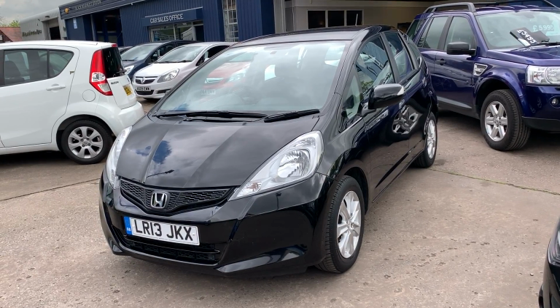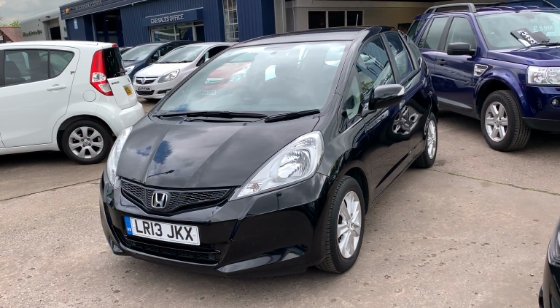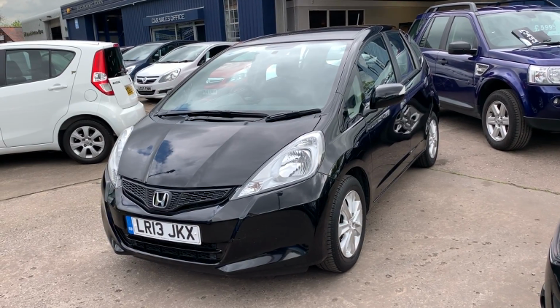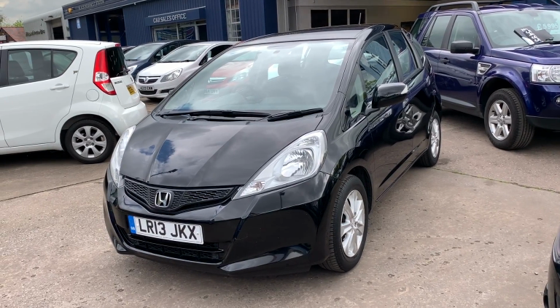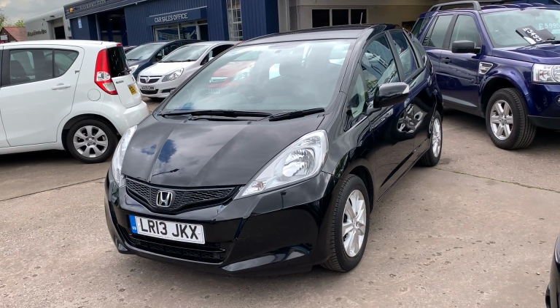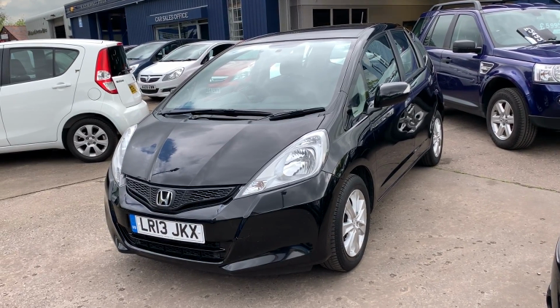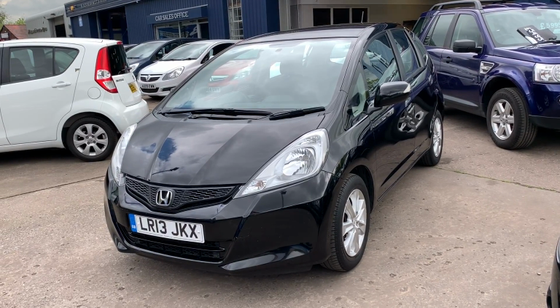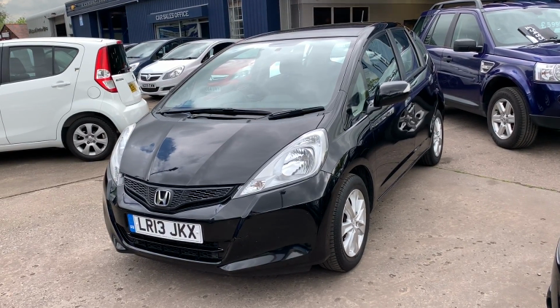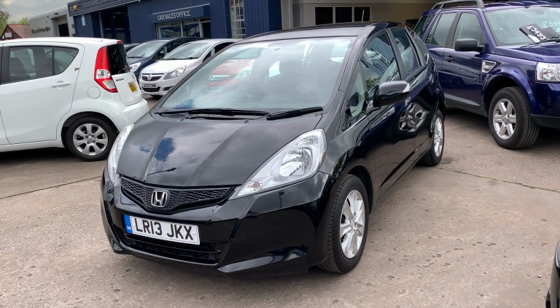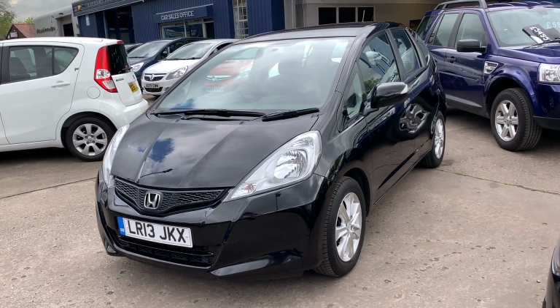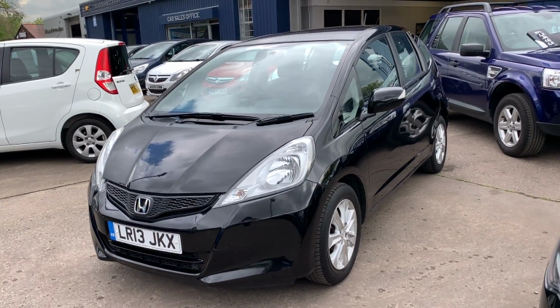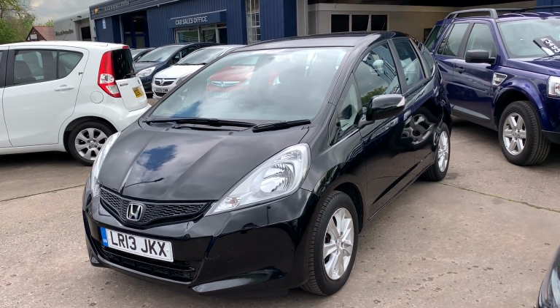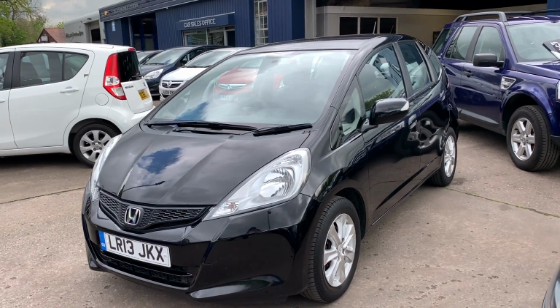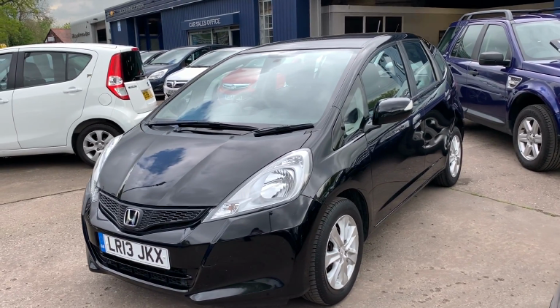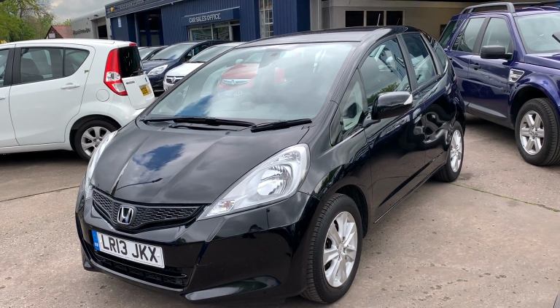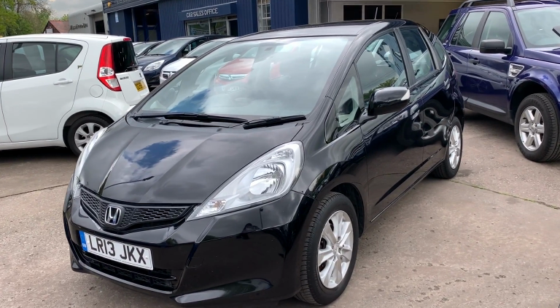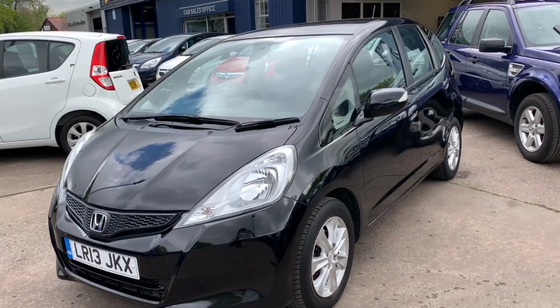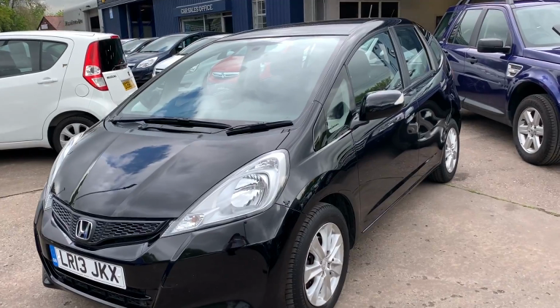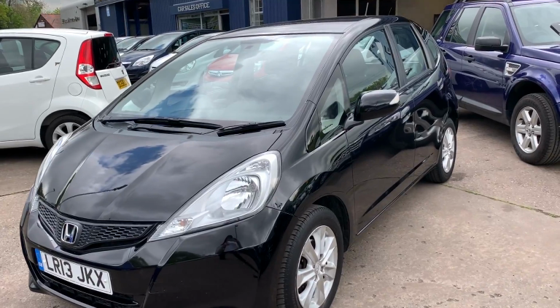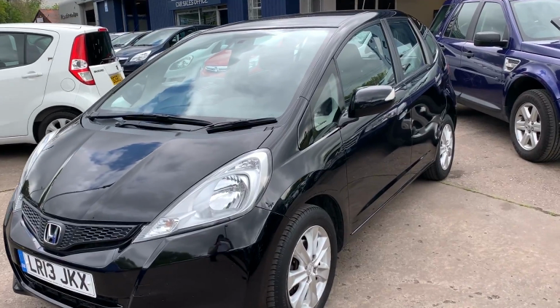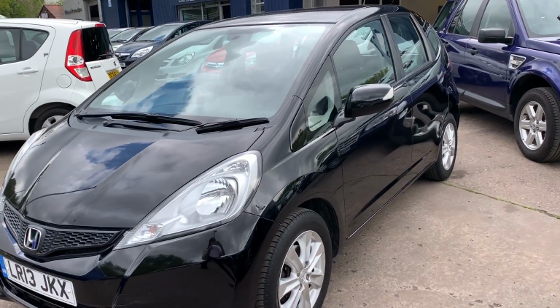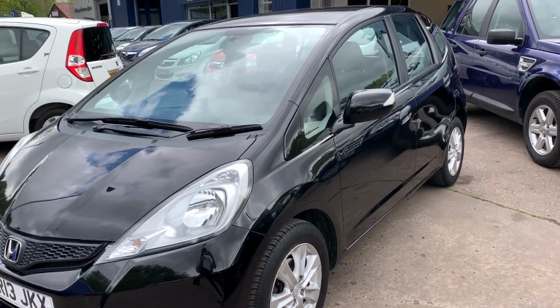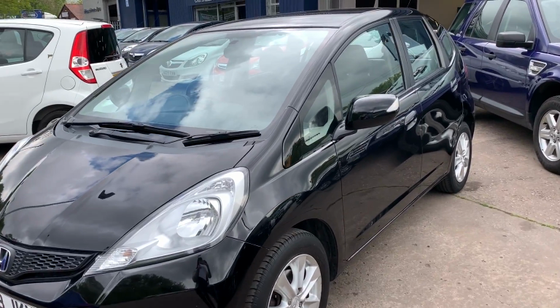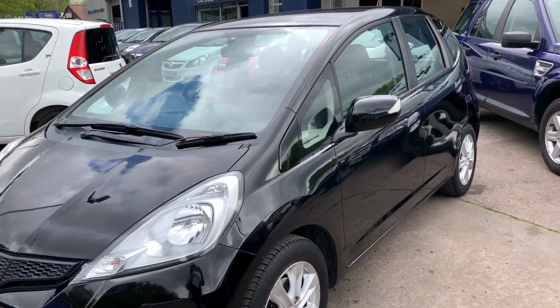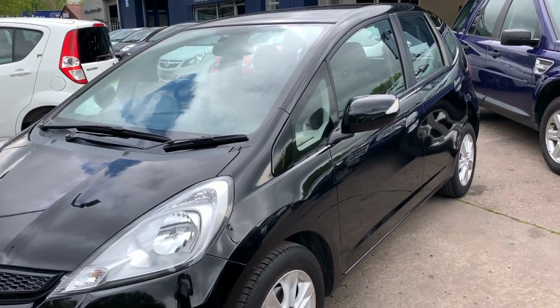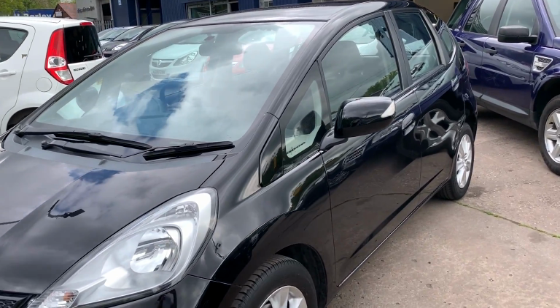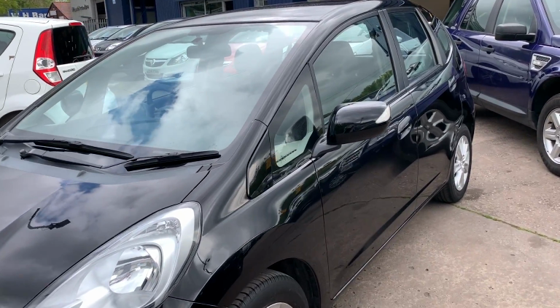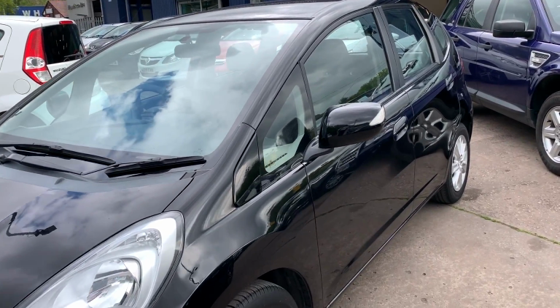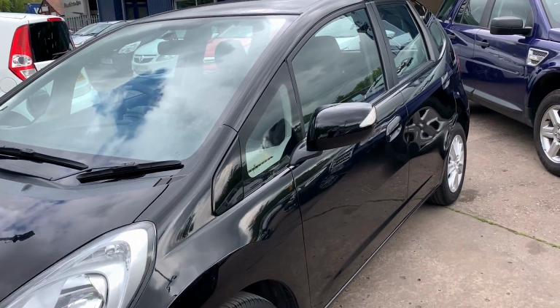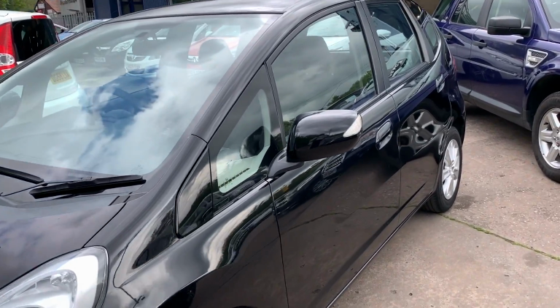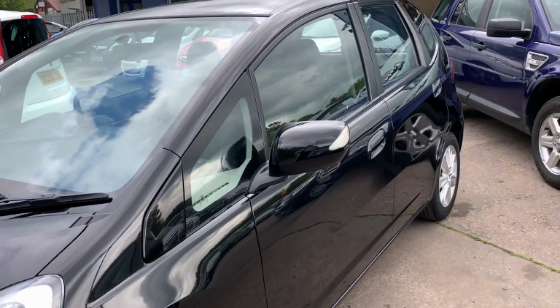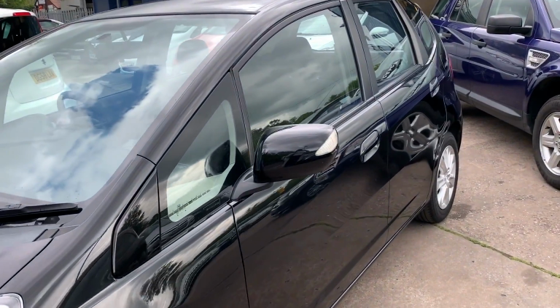Welcome to Cantilever Car Centre. Here today I have a Honda Jazz iVTEC registered 2013 on a 13 plate.